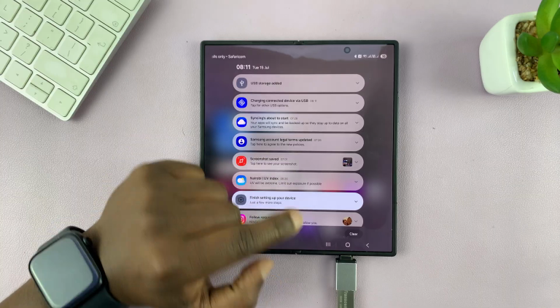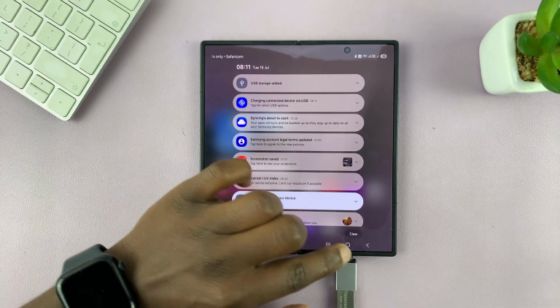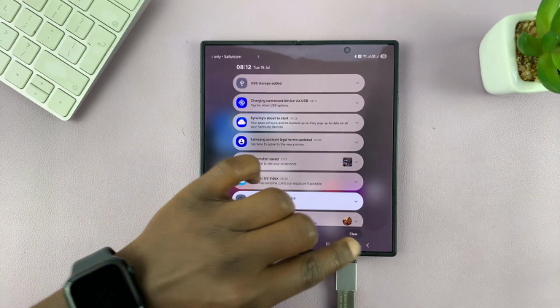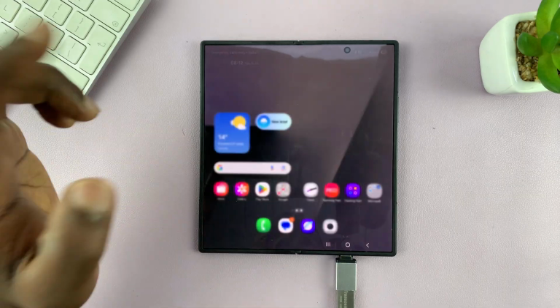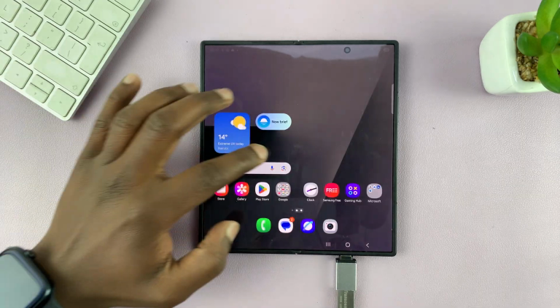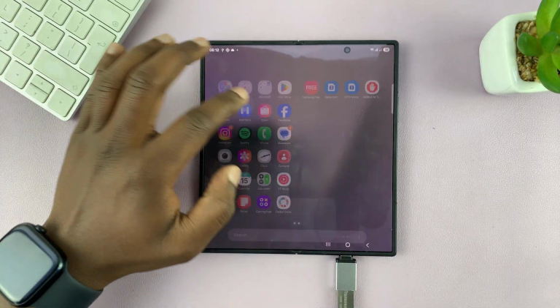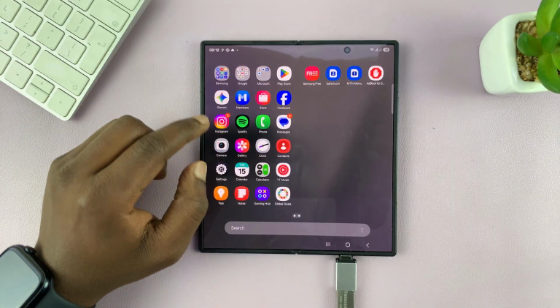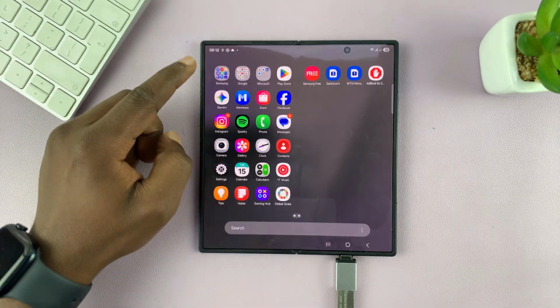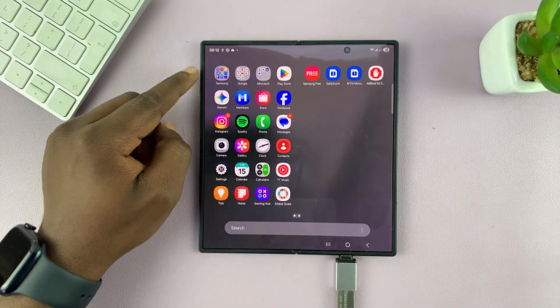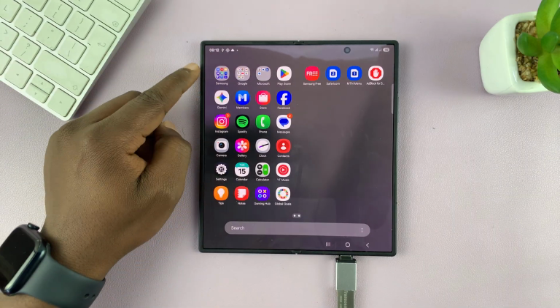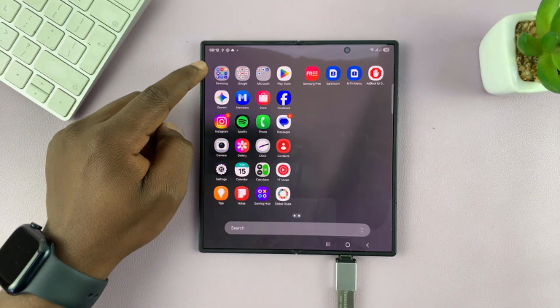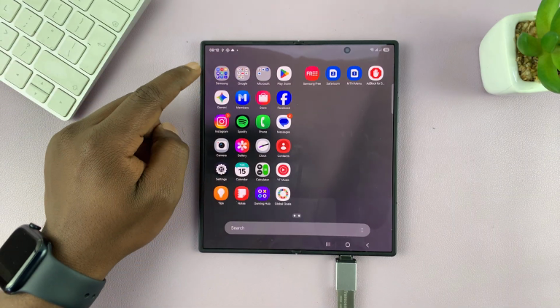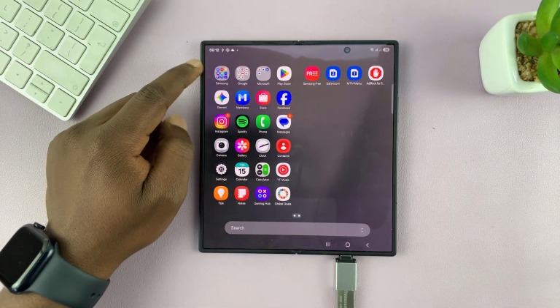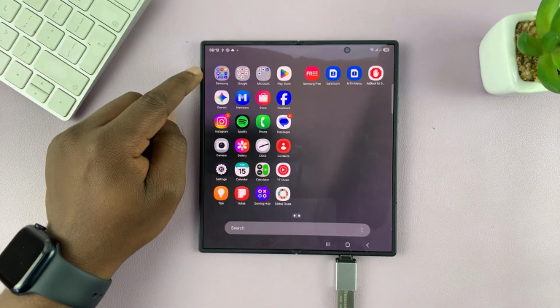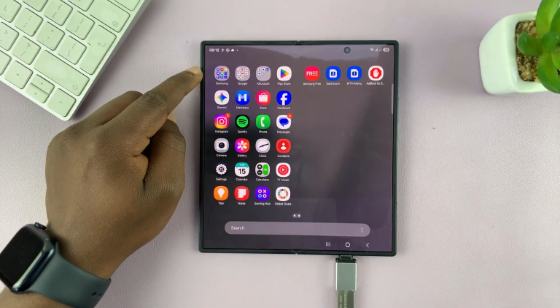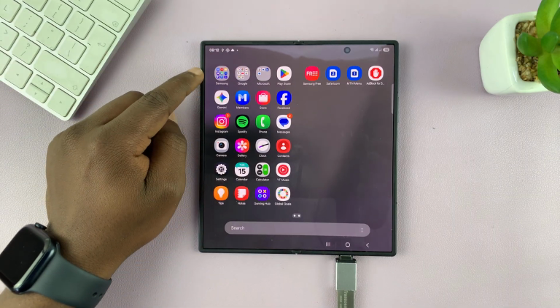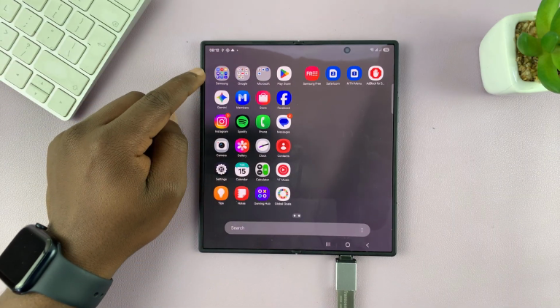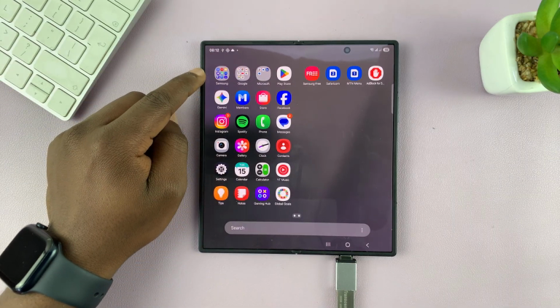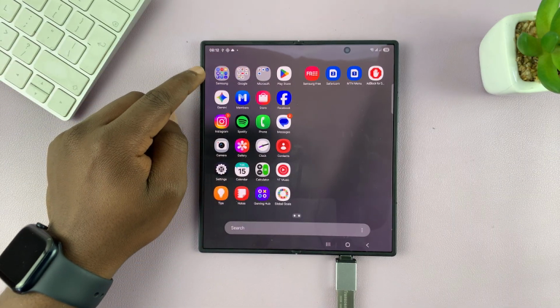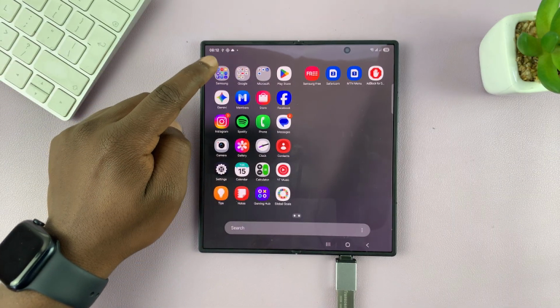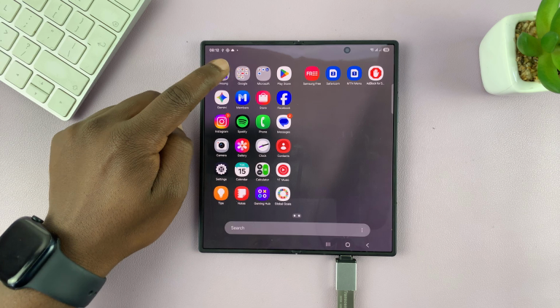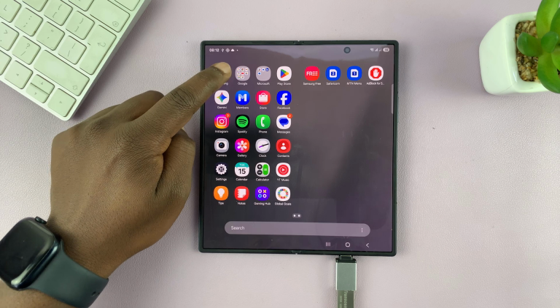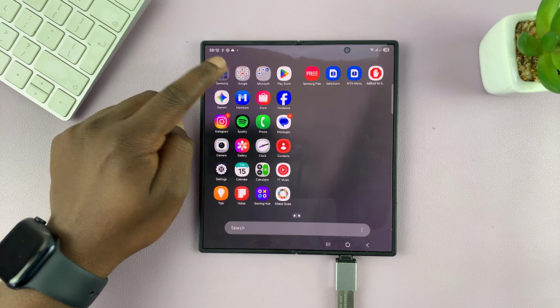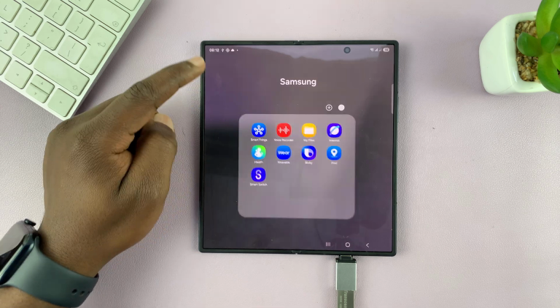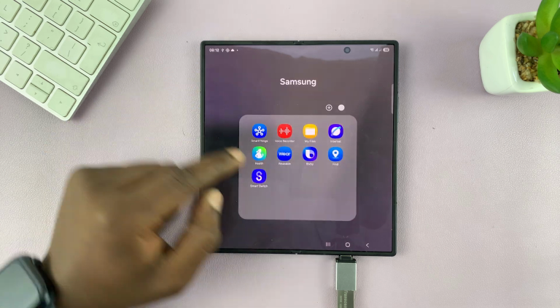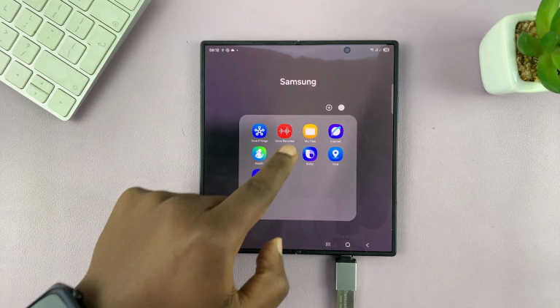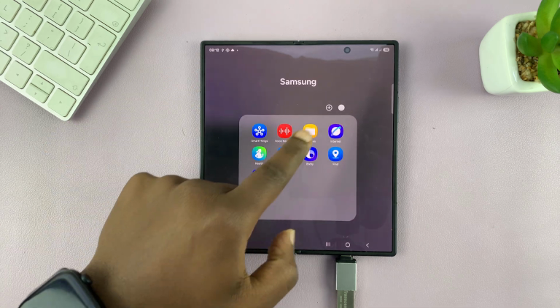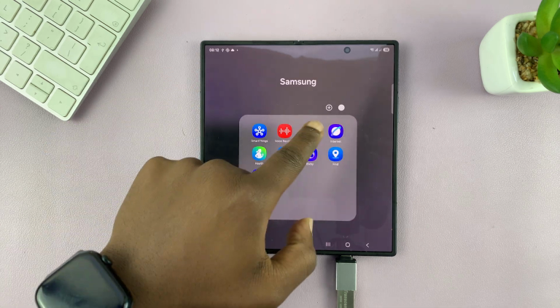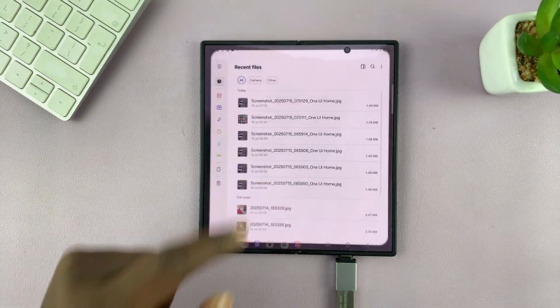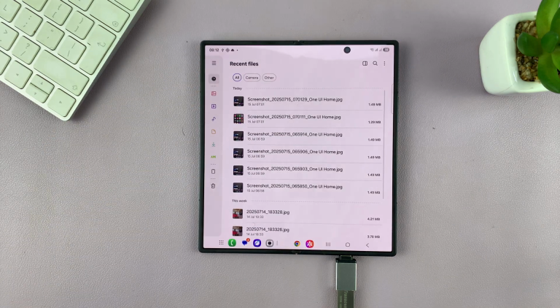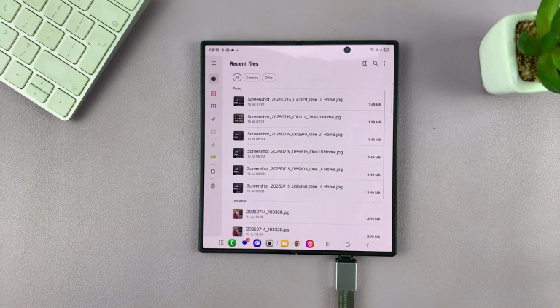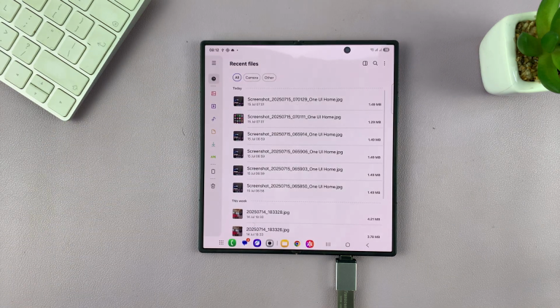Now you can go into the My Files application — that's a Samsung default app, normally found in the Samsung folder. Just tap on My Files.